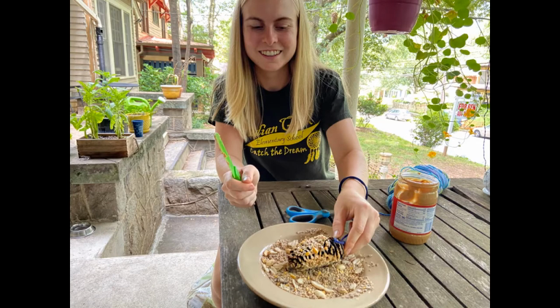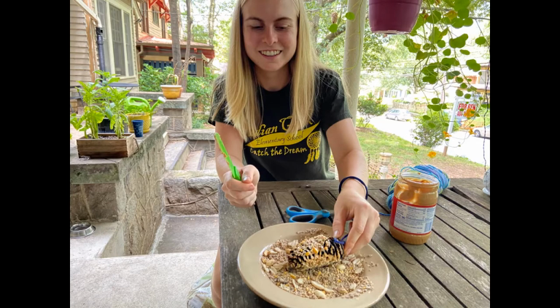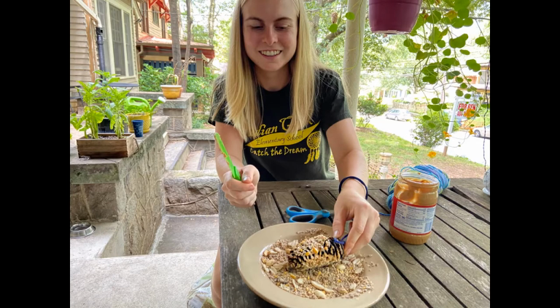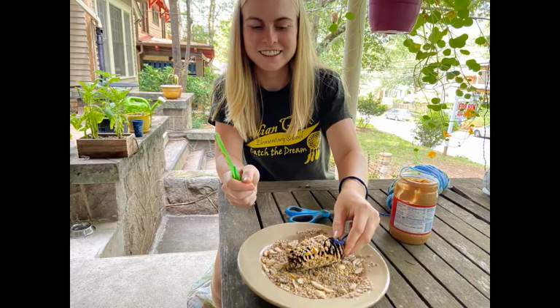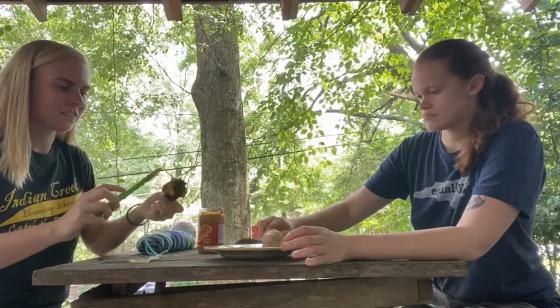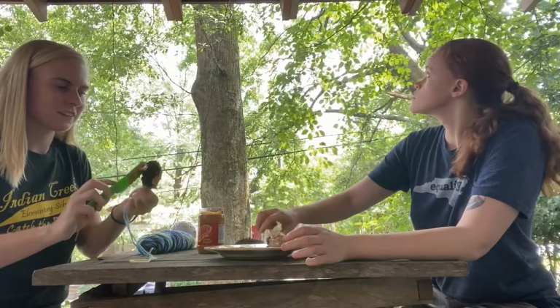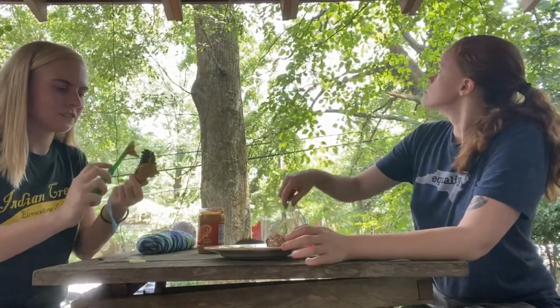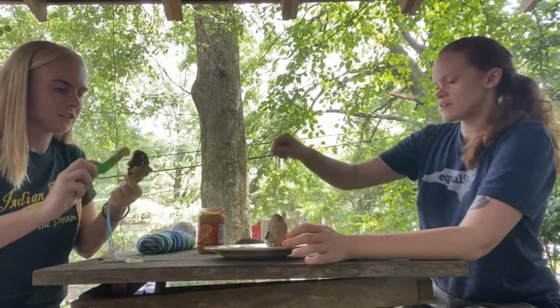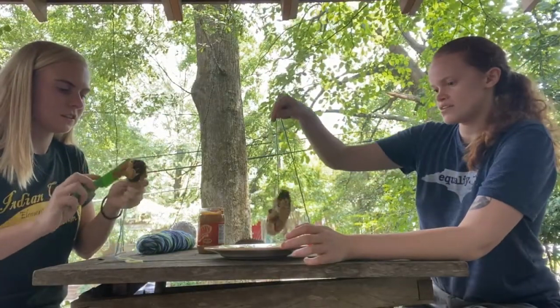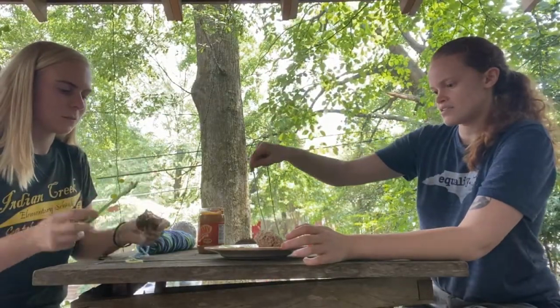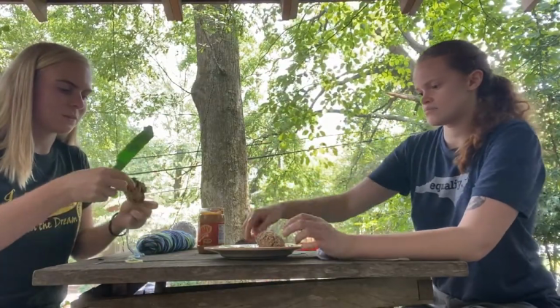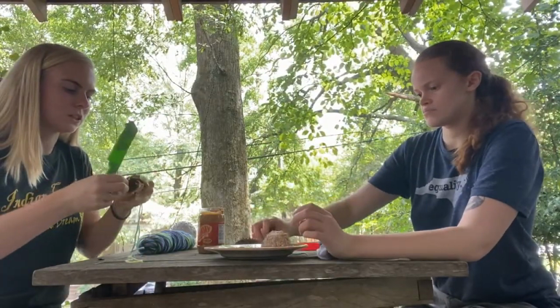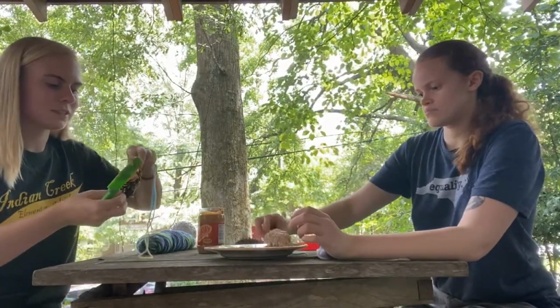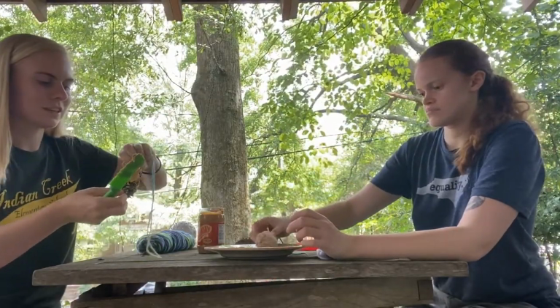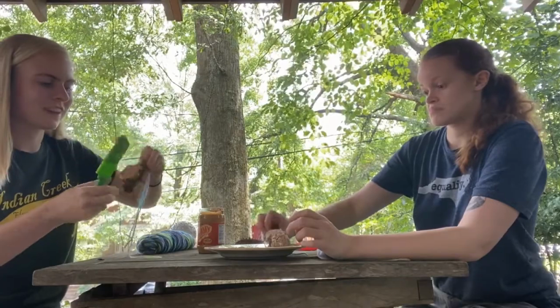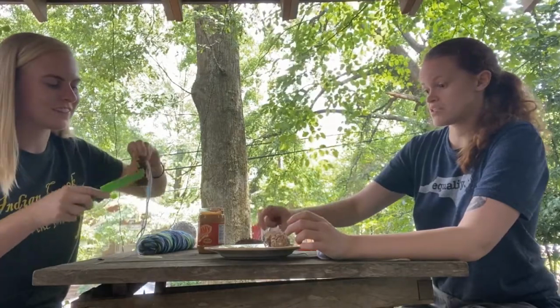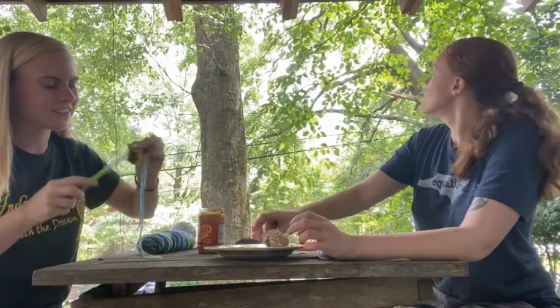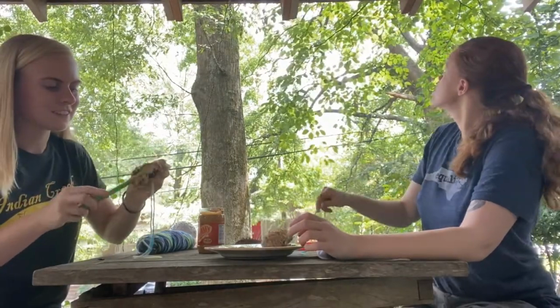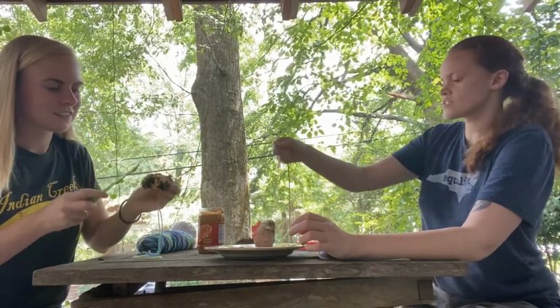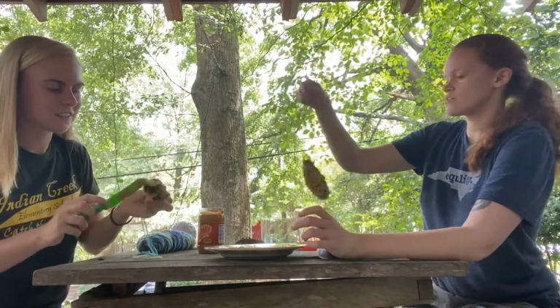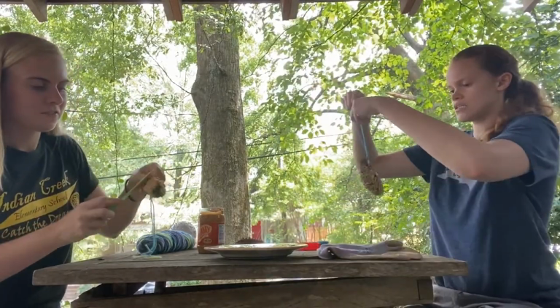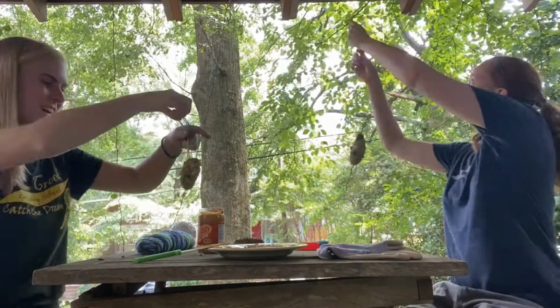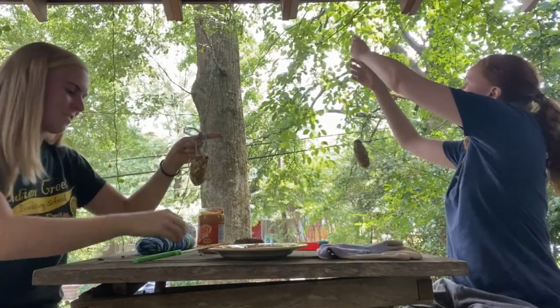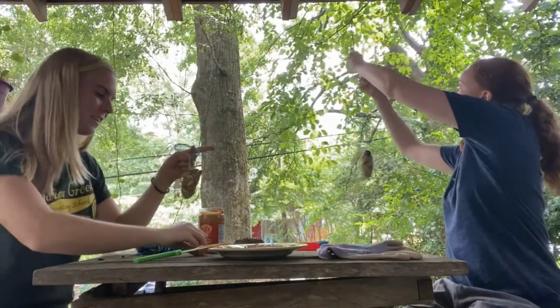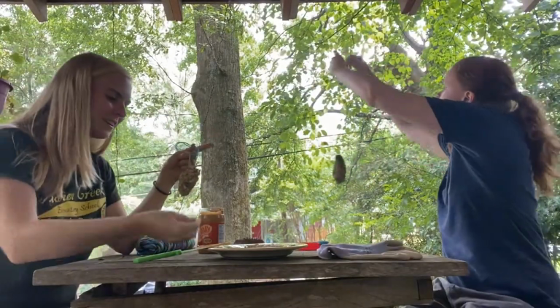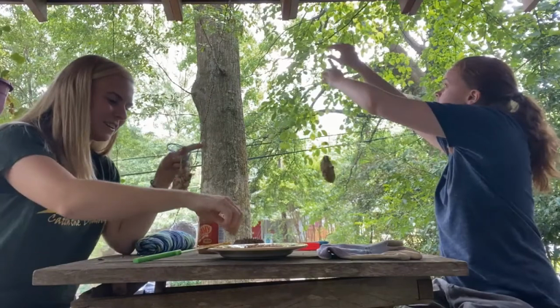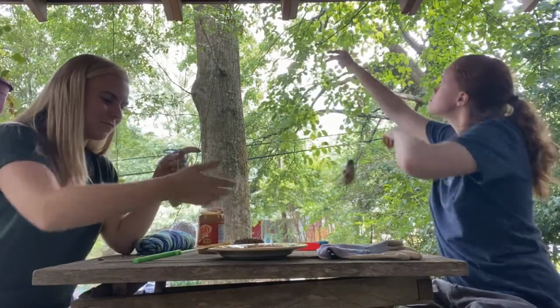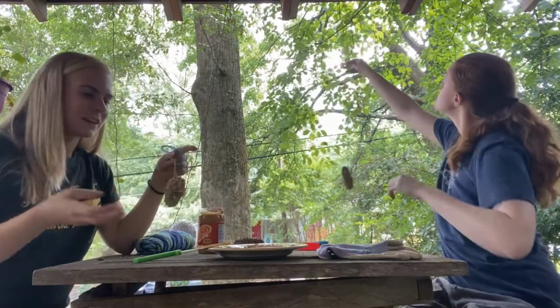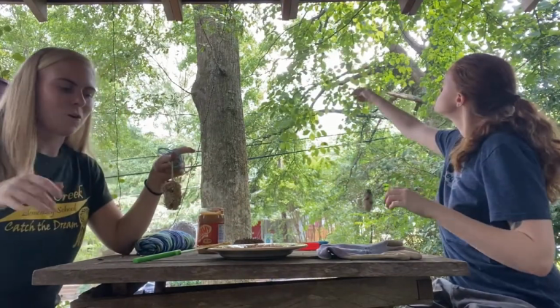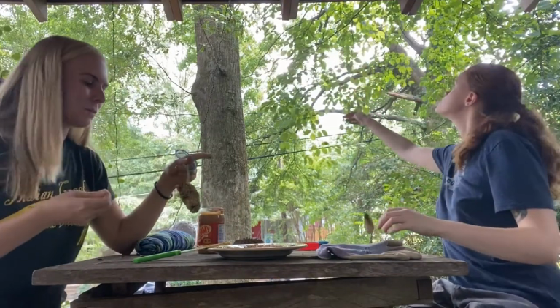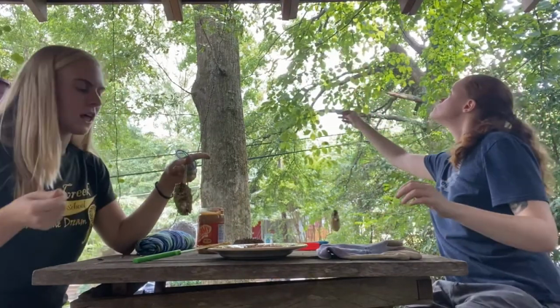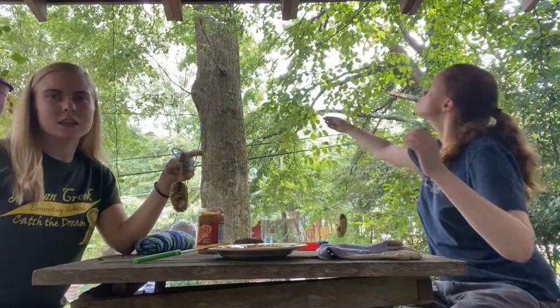The last thing to do is to just find a perfect place to hang your new bird feeder. The best place to put your bird feeder will be outside a window so that you can watch it, hopefully somewhere where birds already like to hang out.